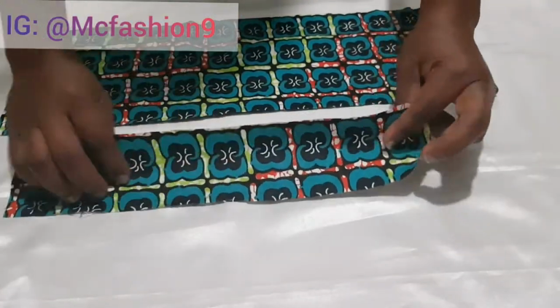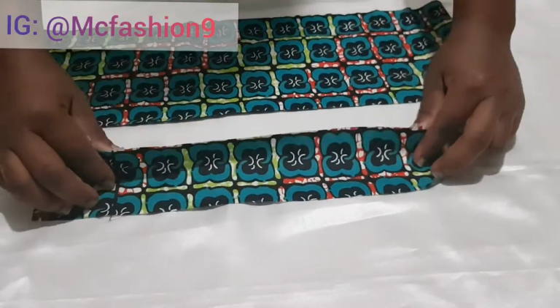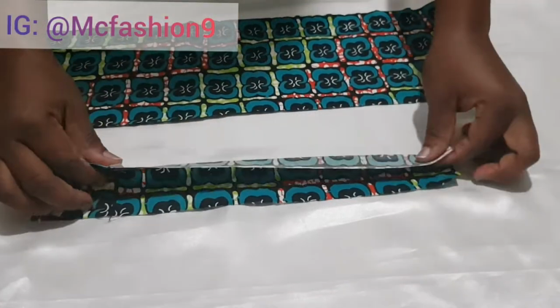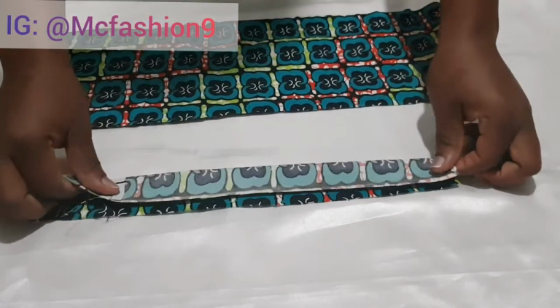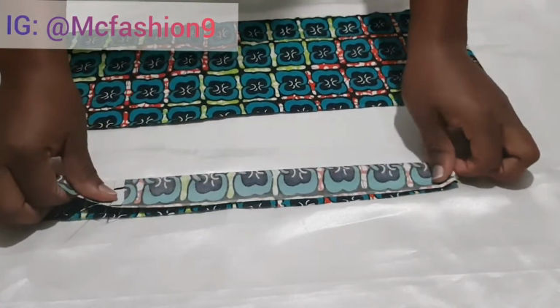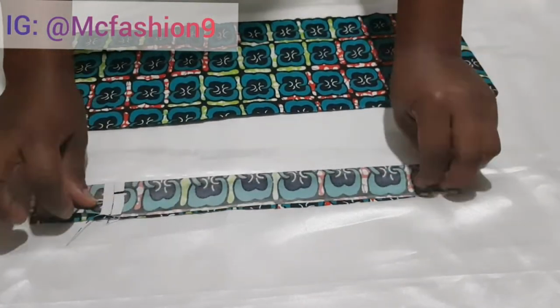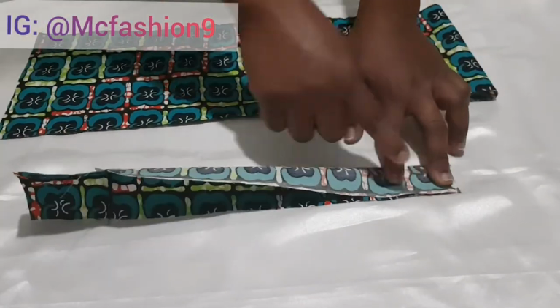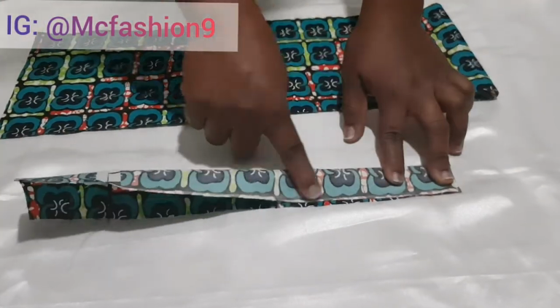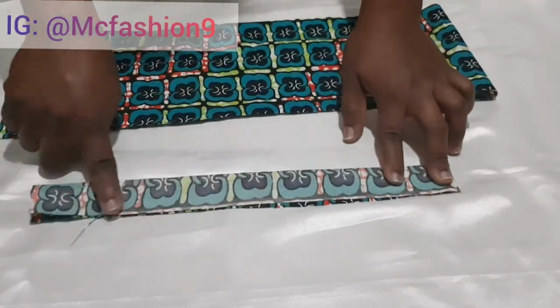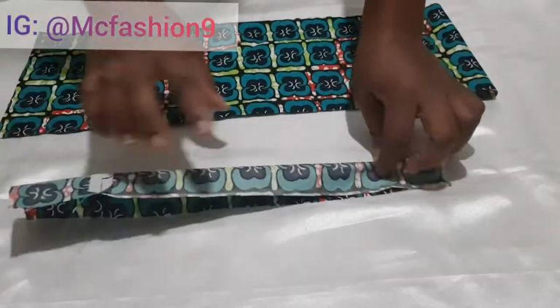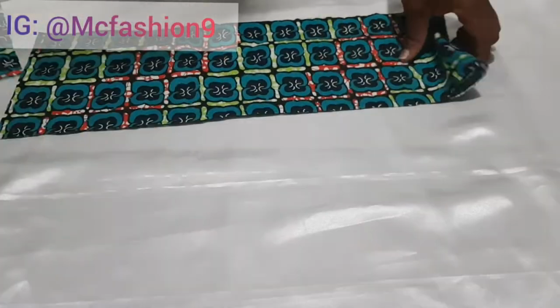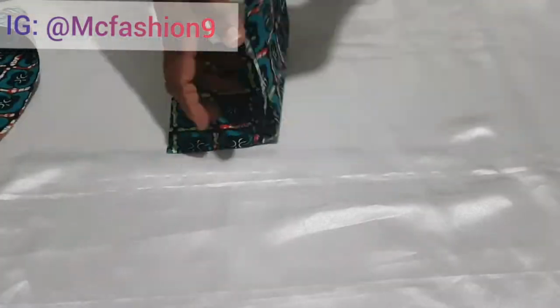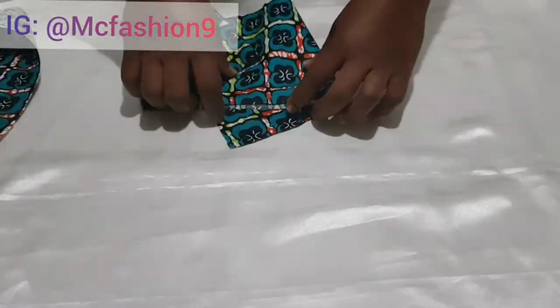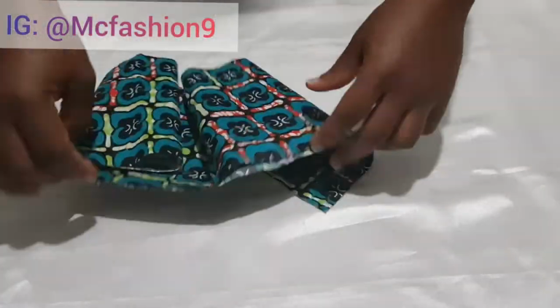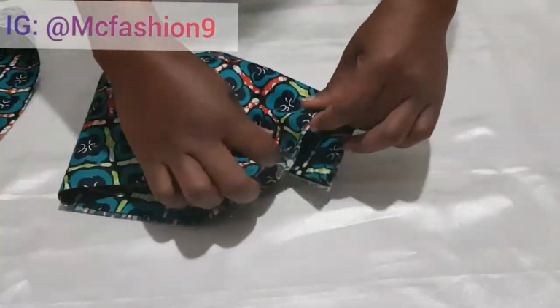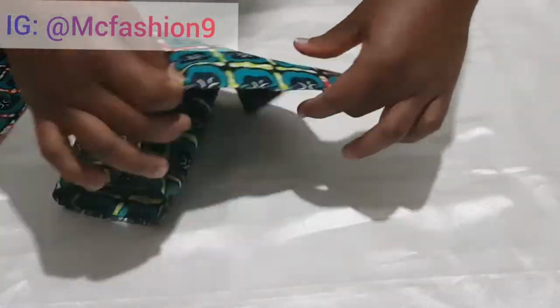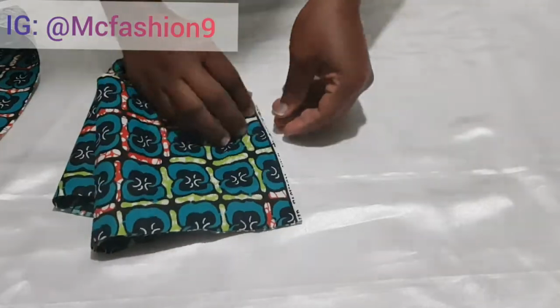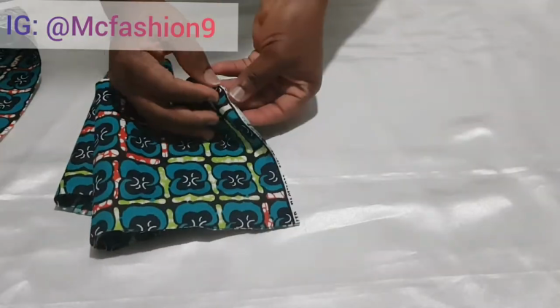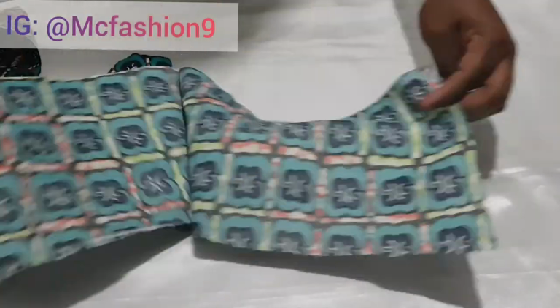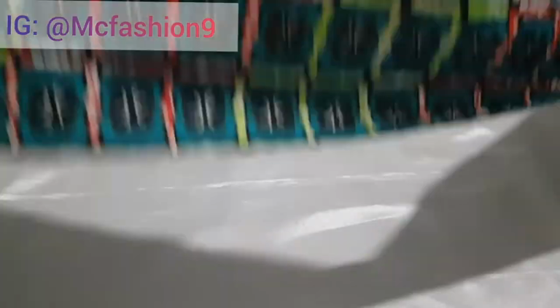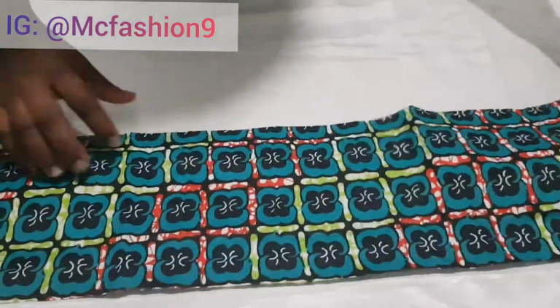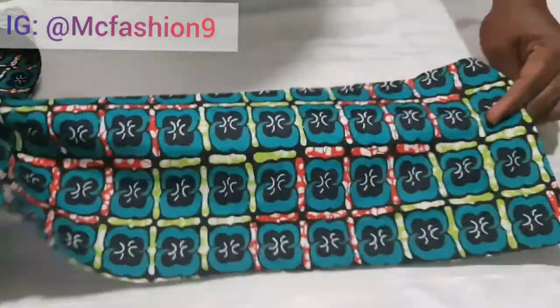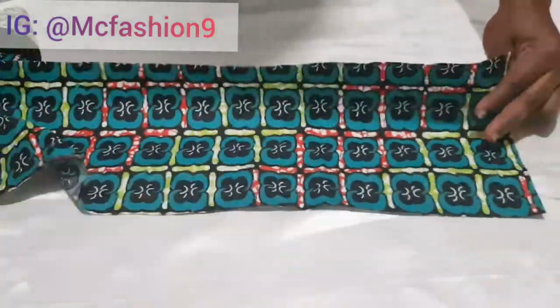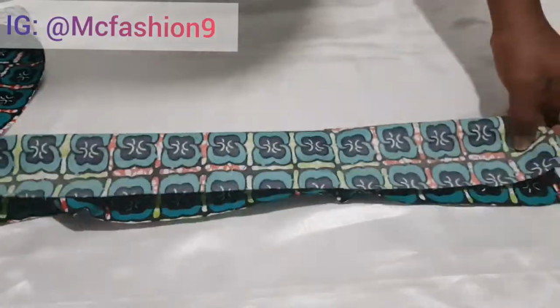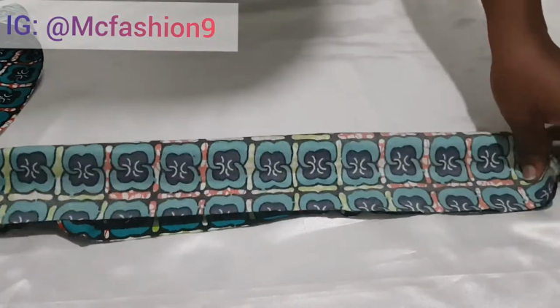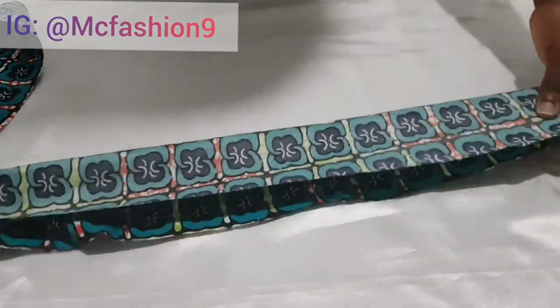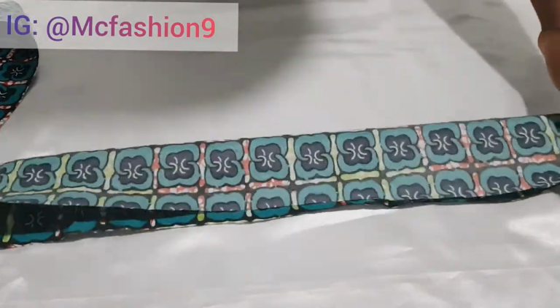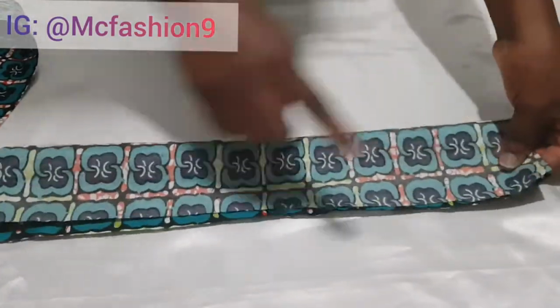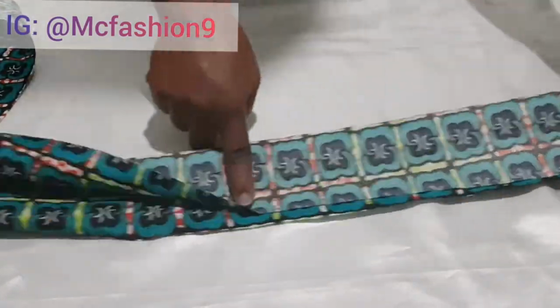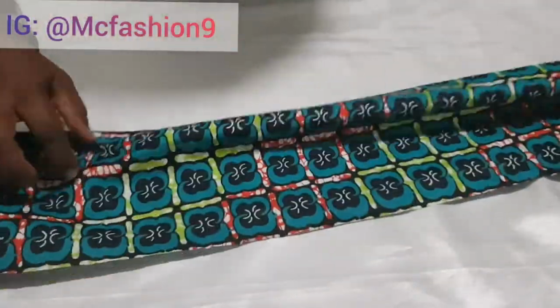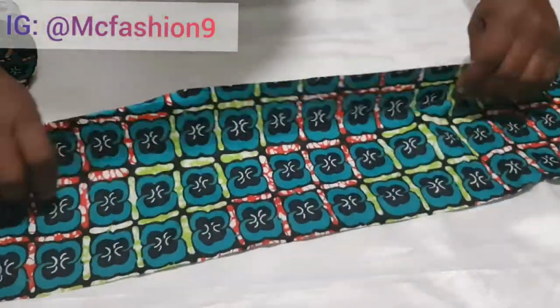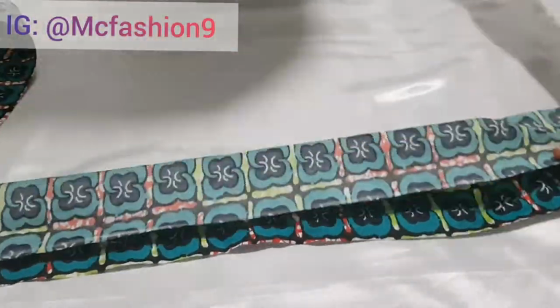I'm going to grab the elastic casing, fold it into half, and take it to the sewing machine and sew along. Then I take the other big piece to the sewing machine as well, fold it into half, and run a stitch along.